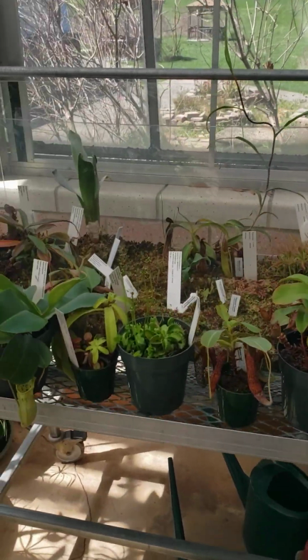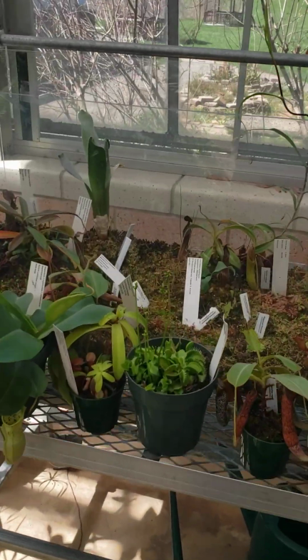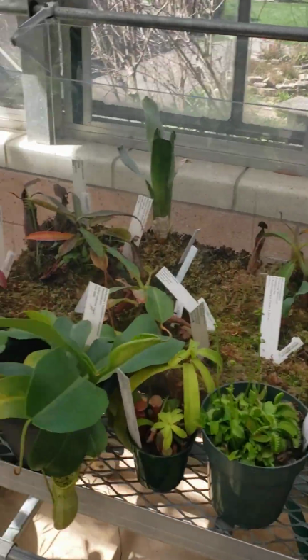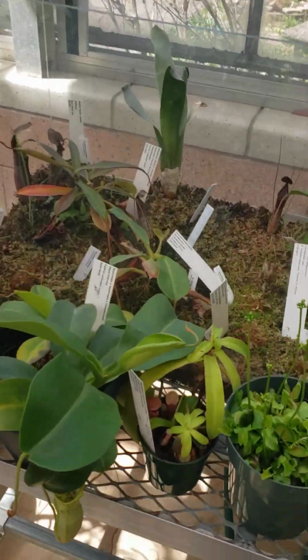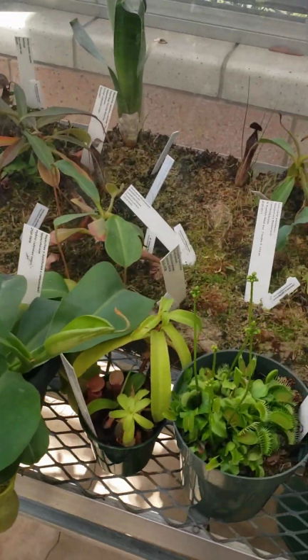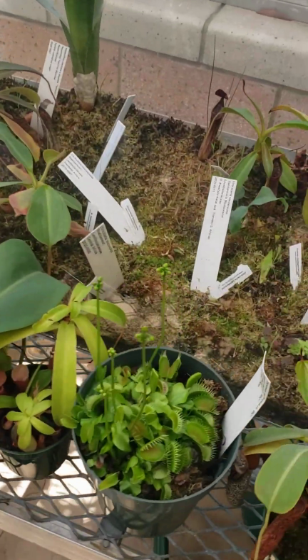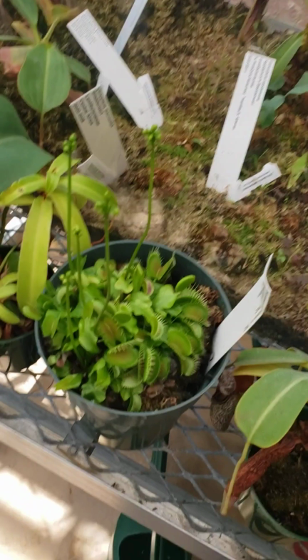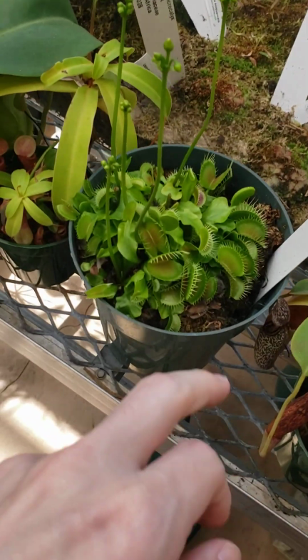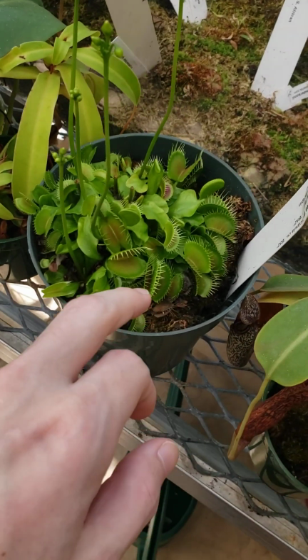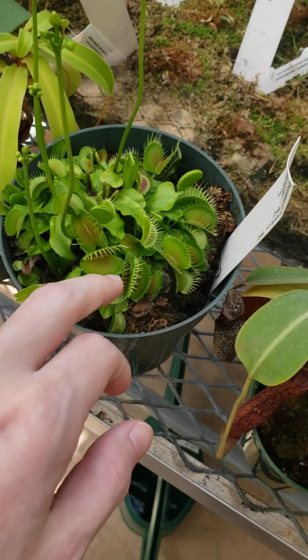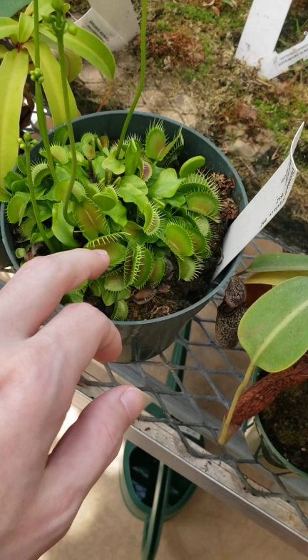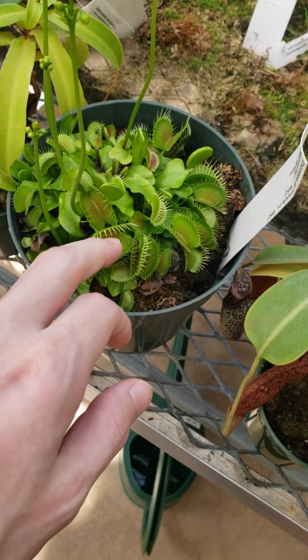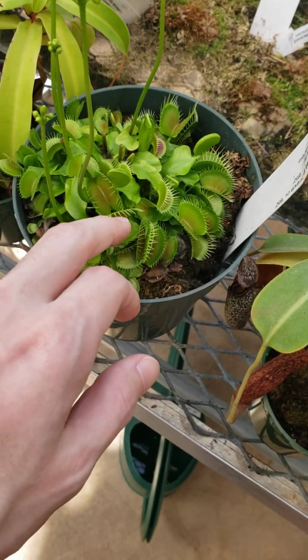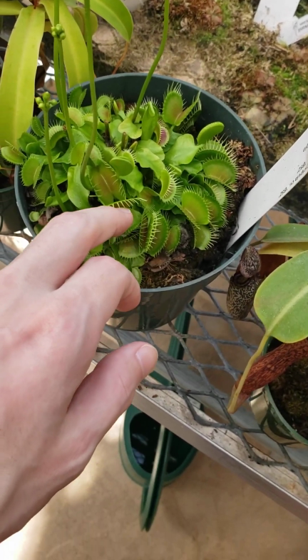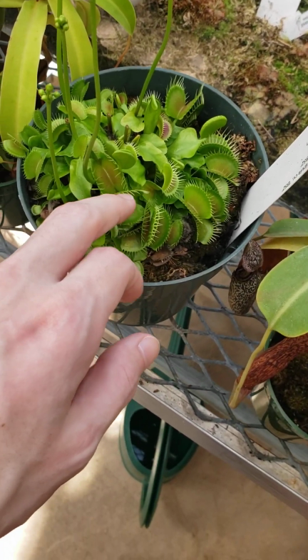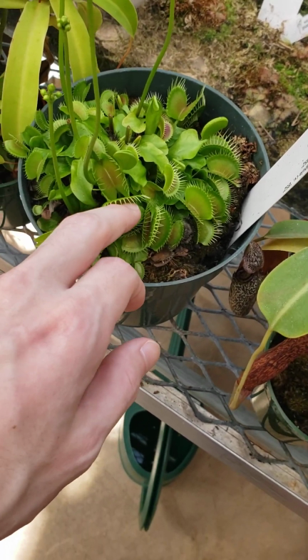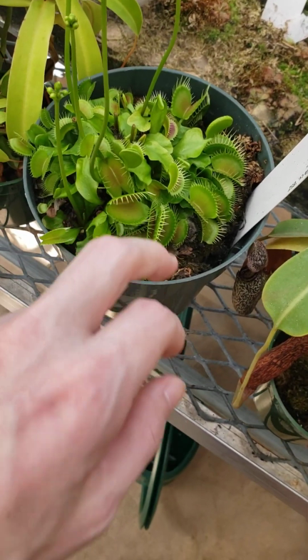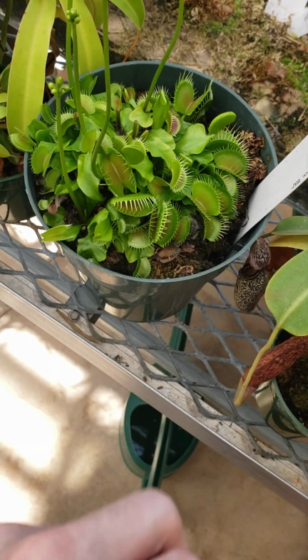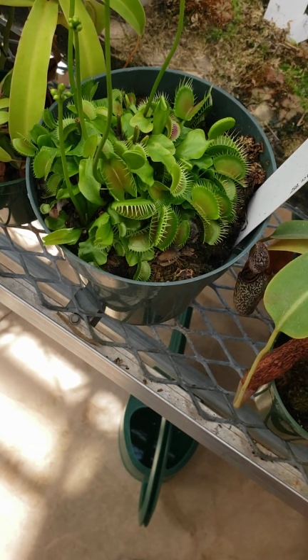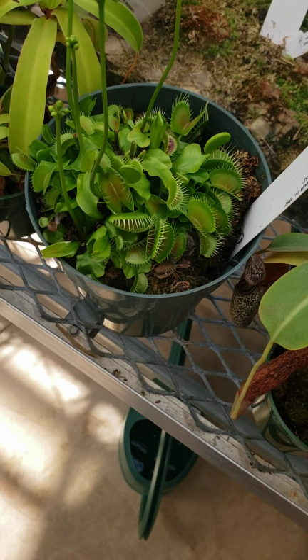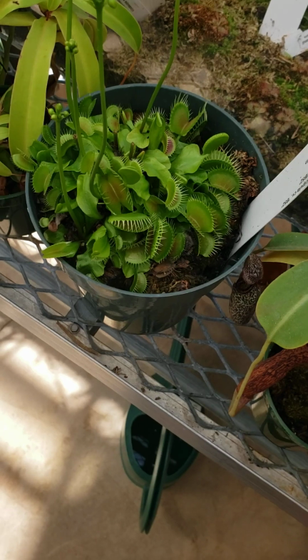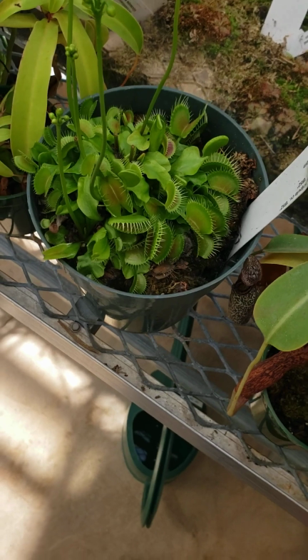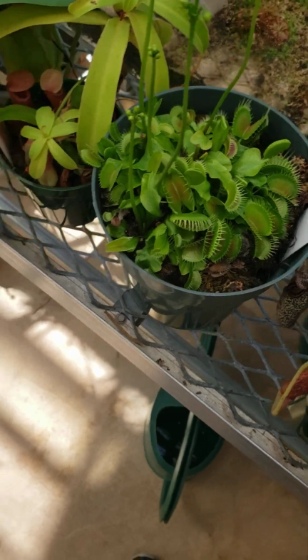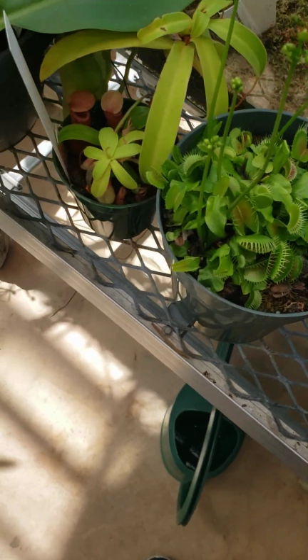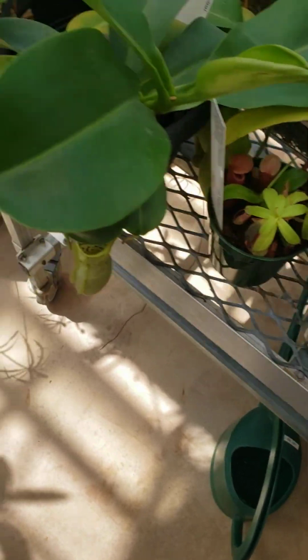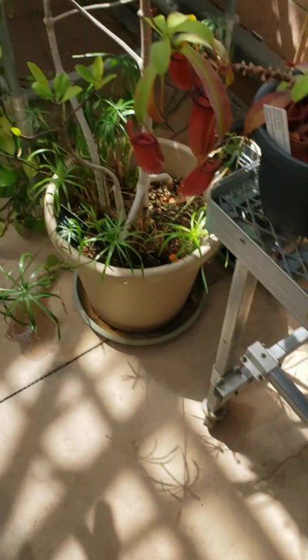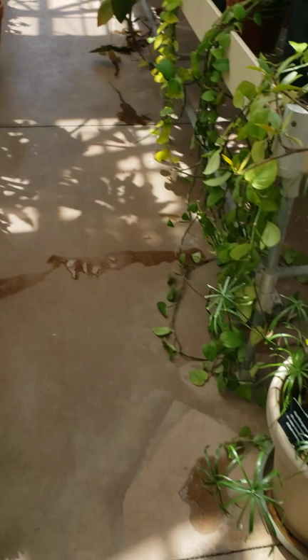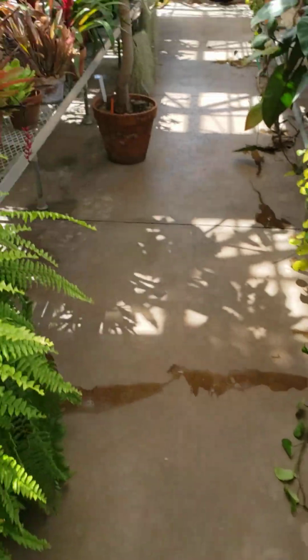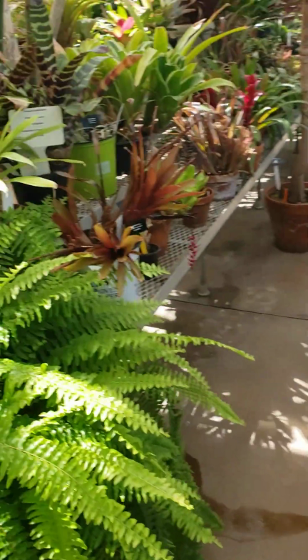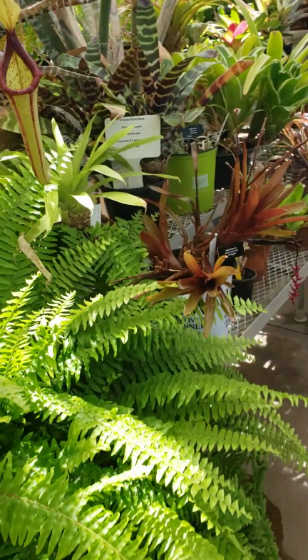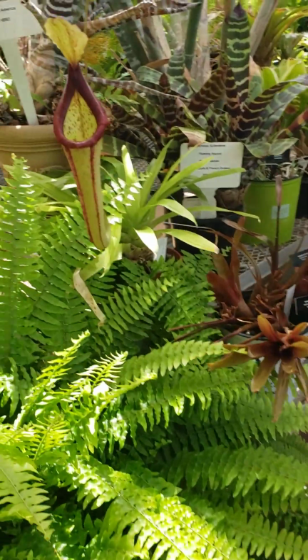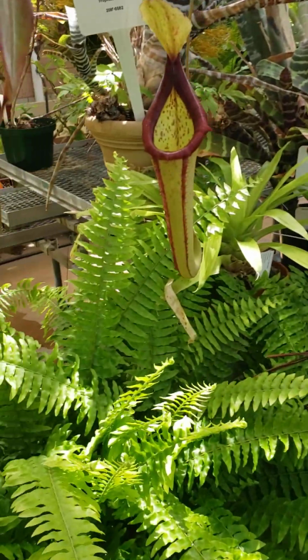I love the current diverse plants. Venus flytrap. Wow. That's crazy. Here's a pitcher plant.